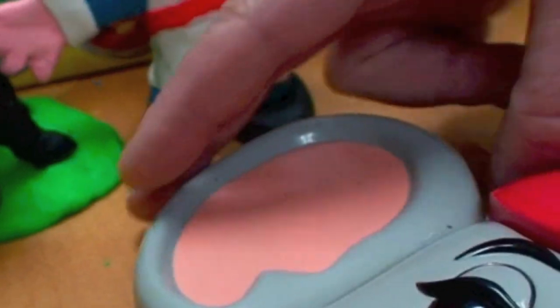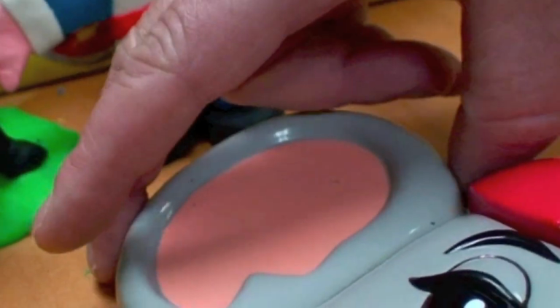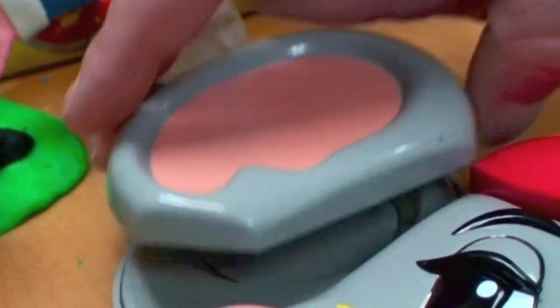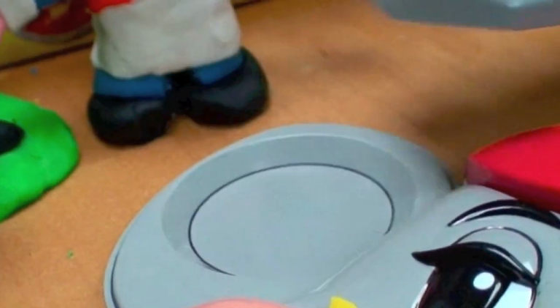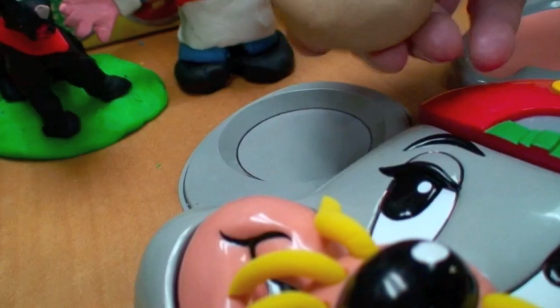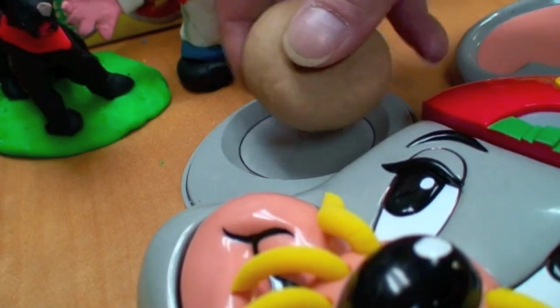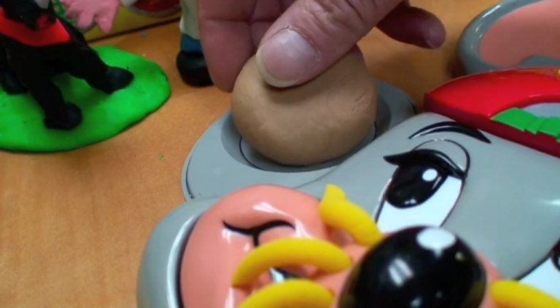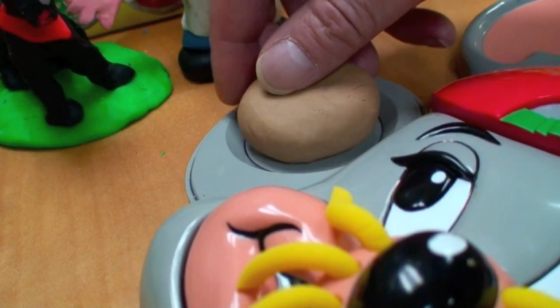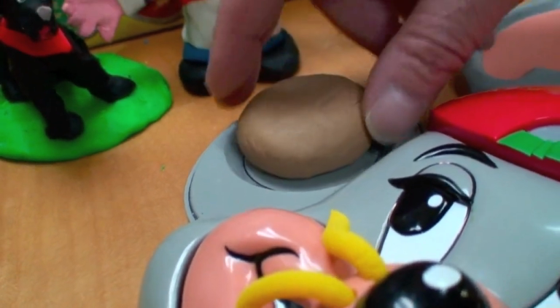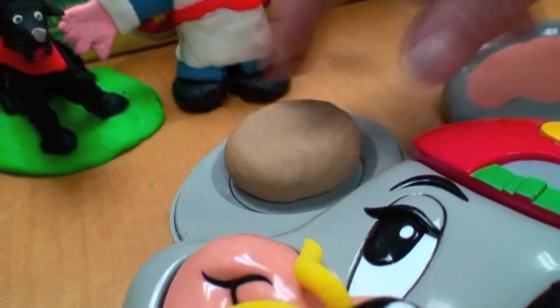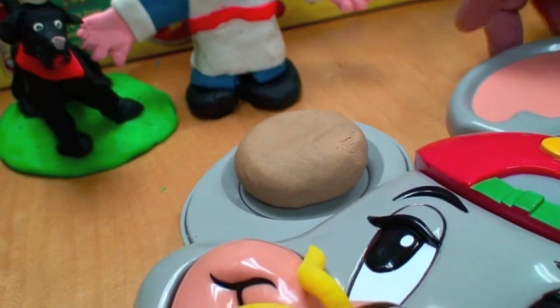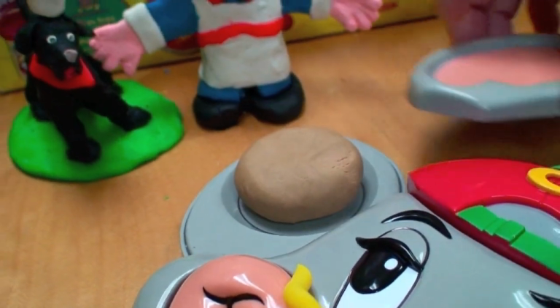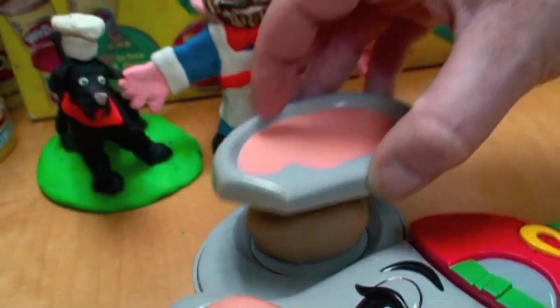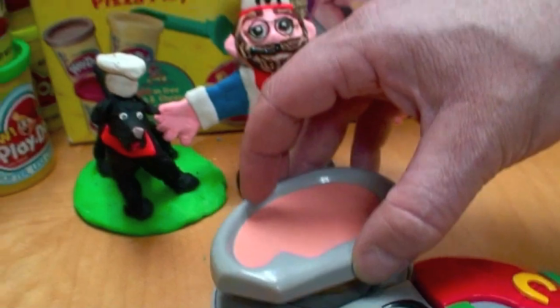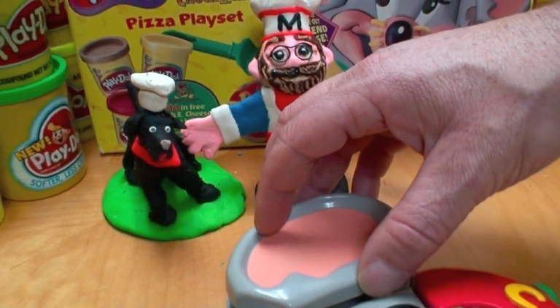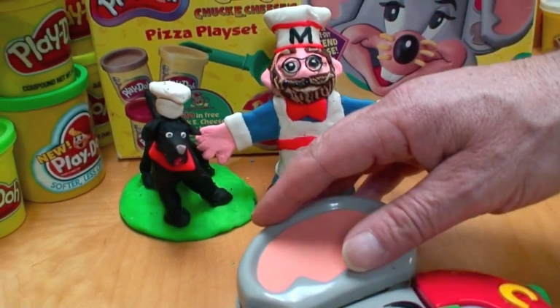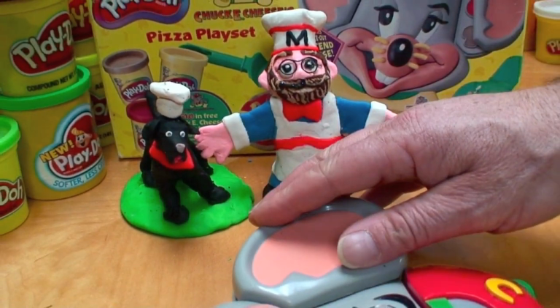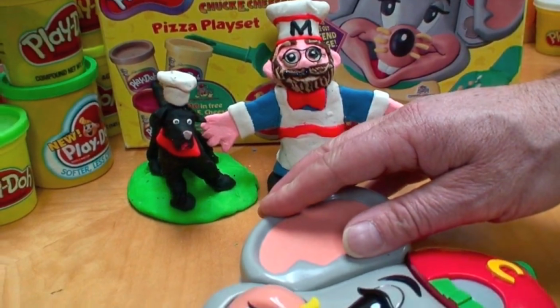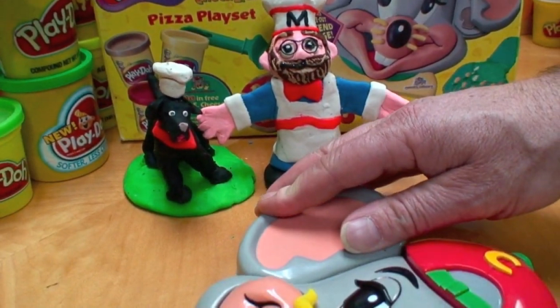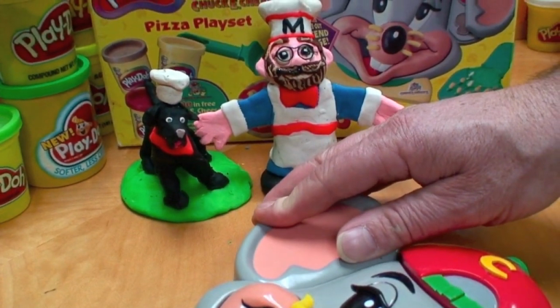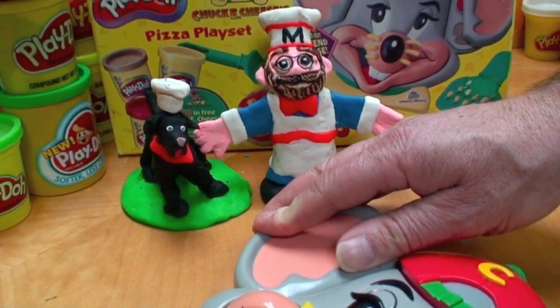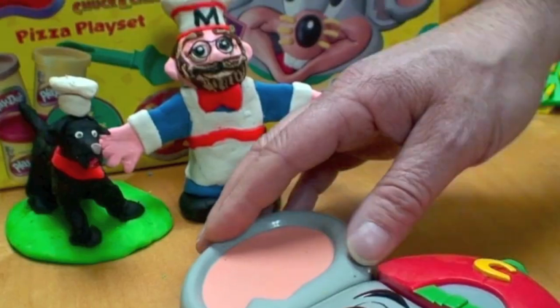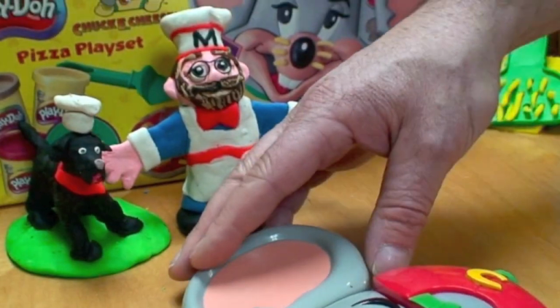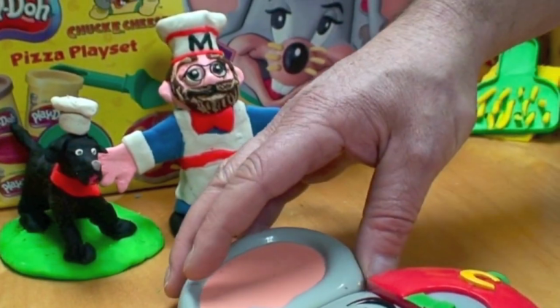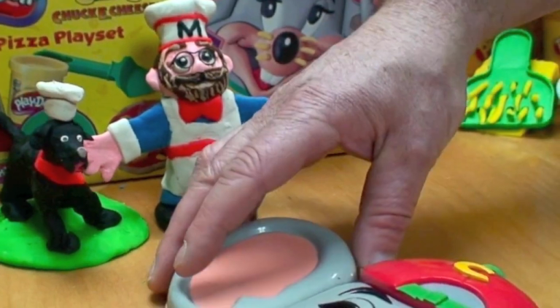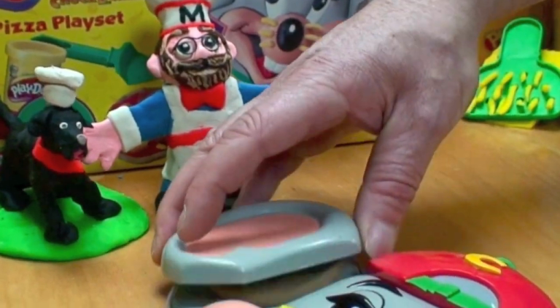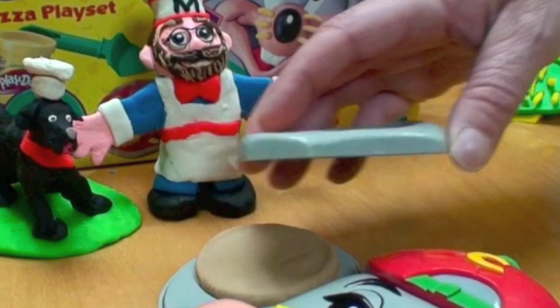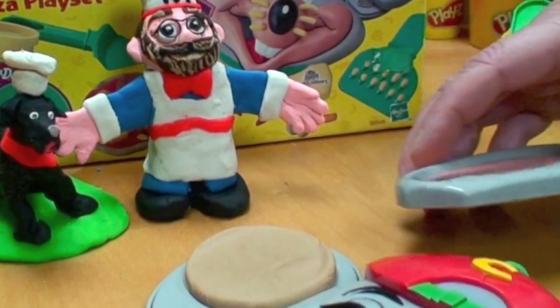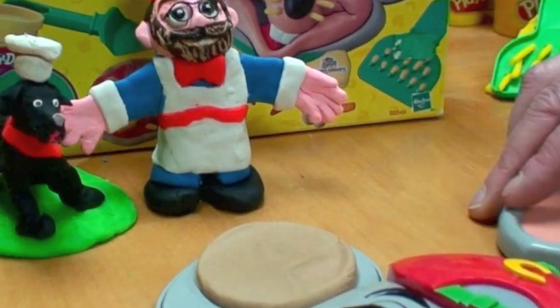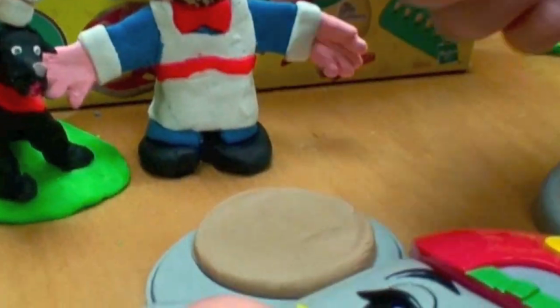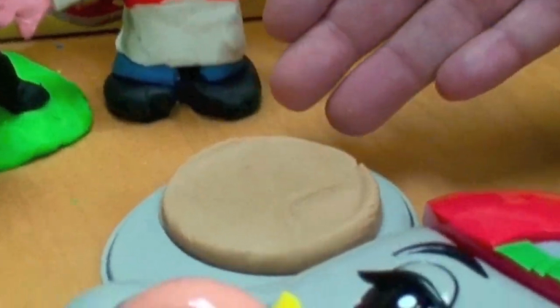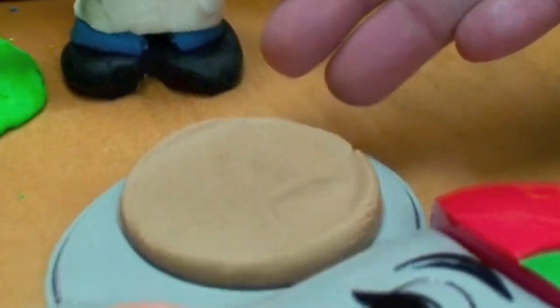You simply lift off the top of the mold, place a ball of dough right in the center, put the top of the earpiece back on, and press down hard. And you have your pizza crust all ready to go. How easy is that?